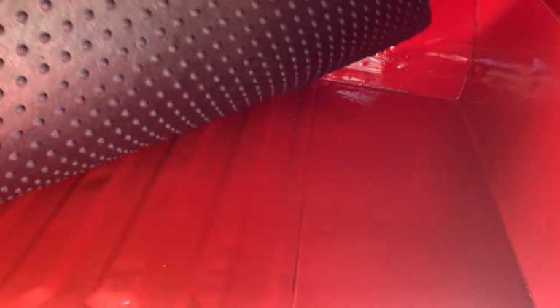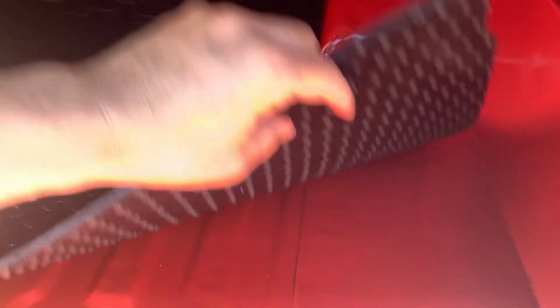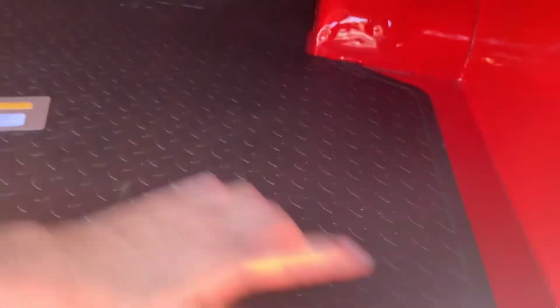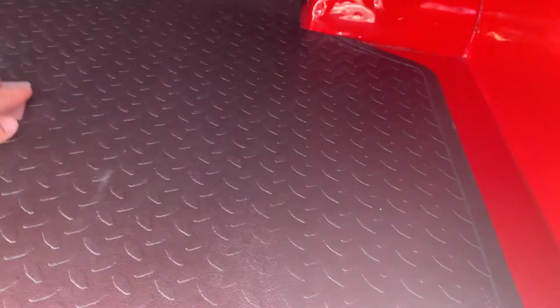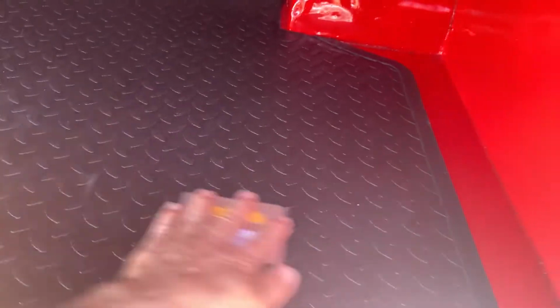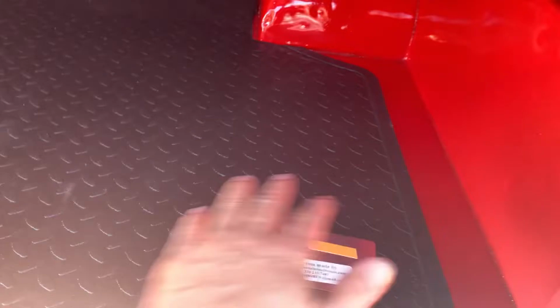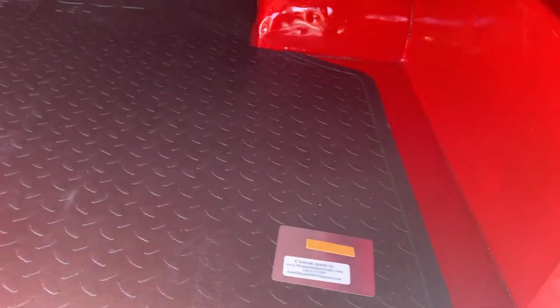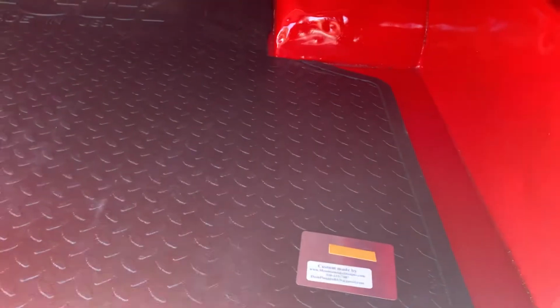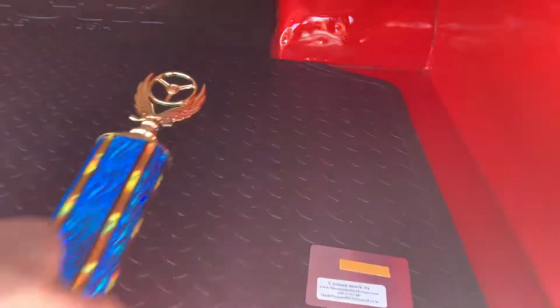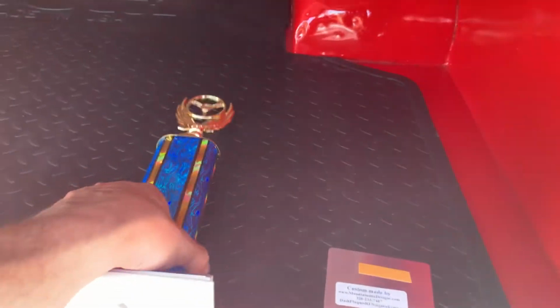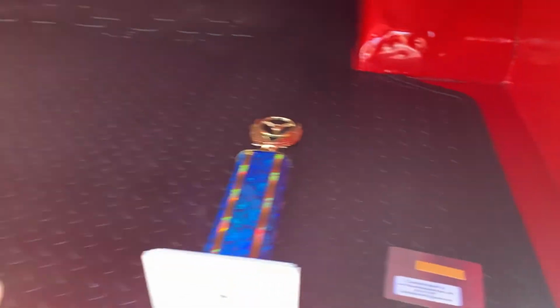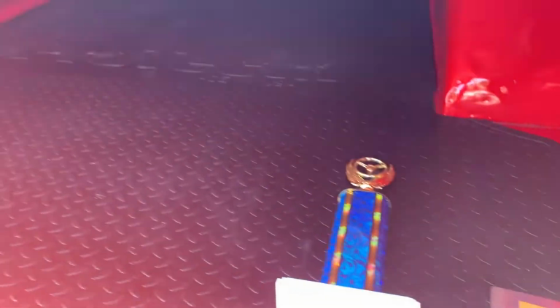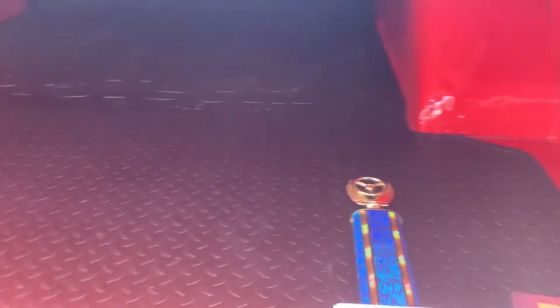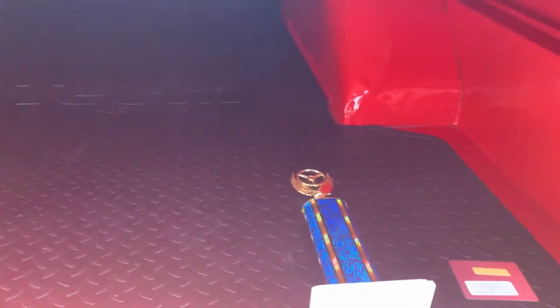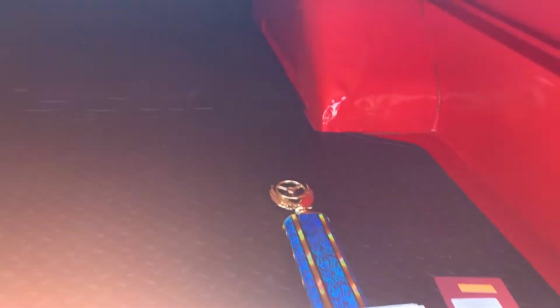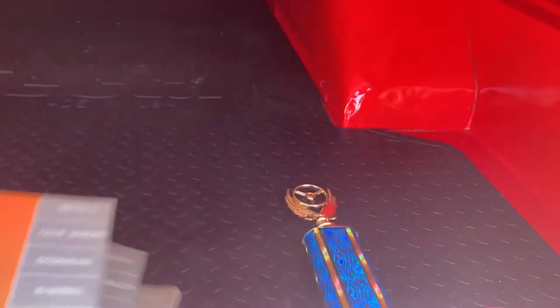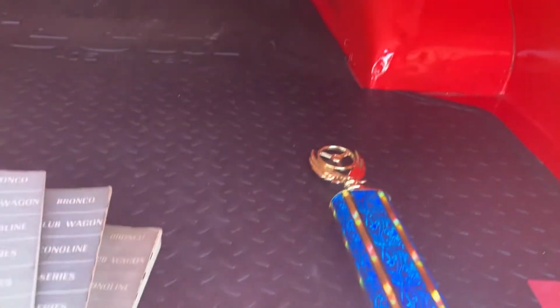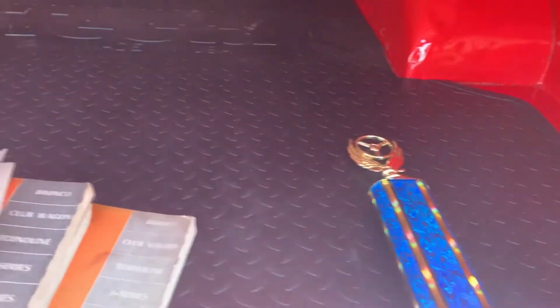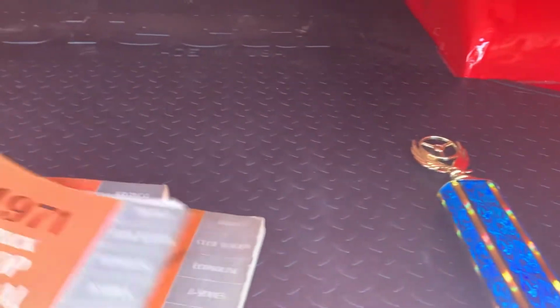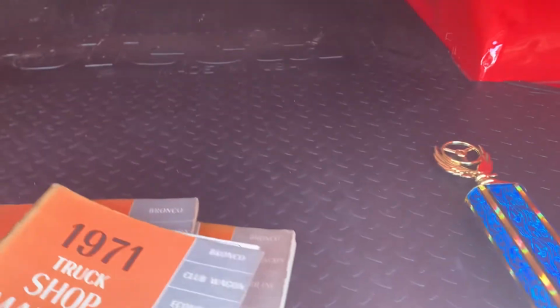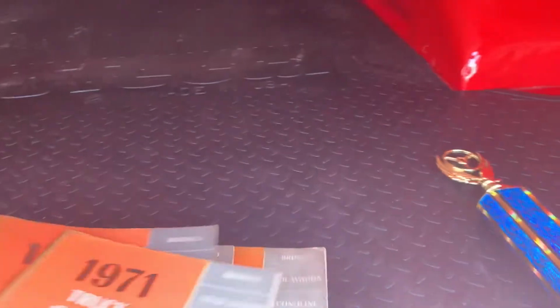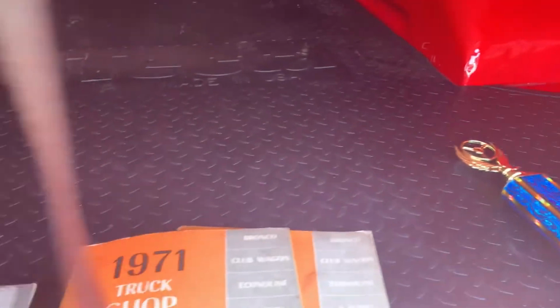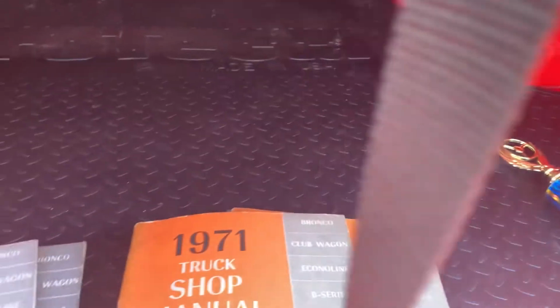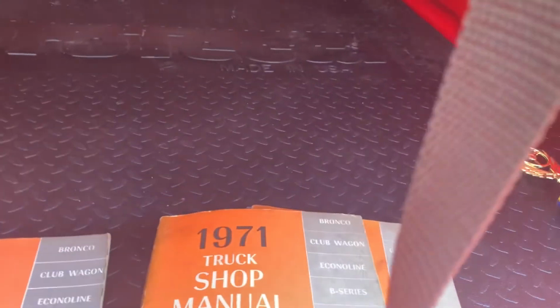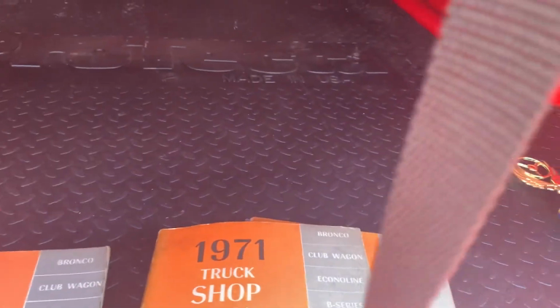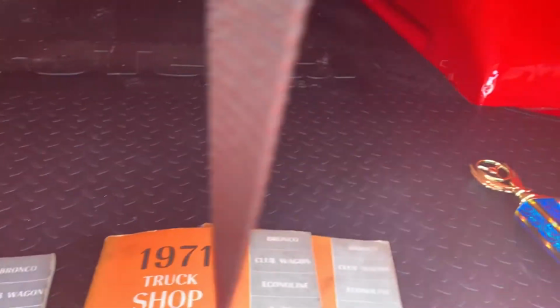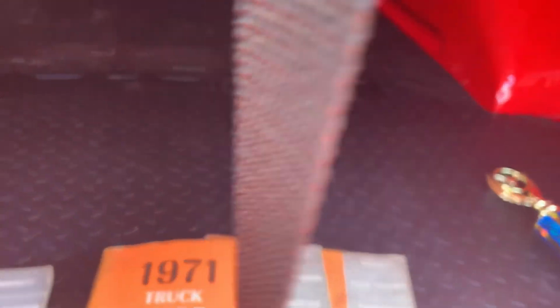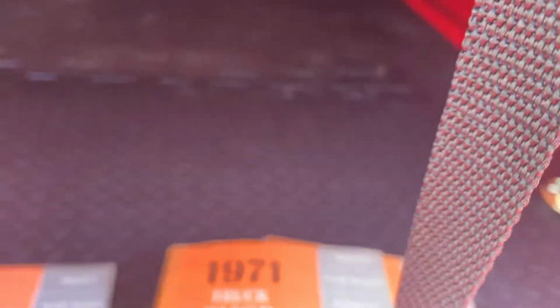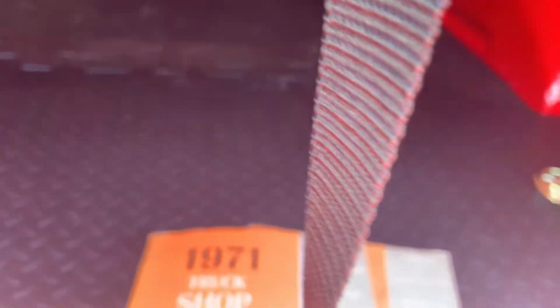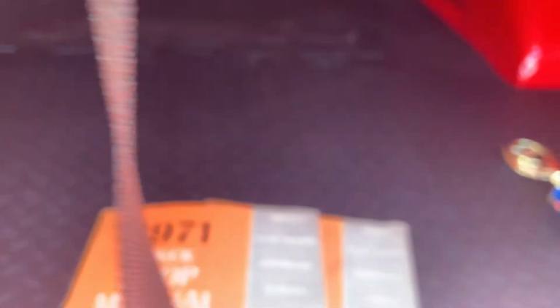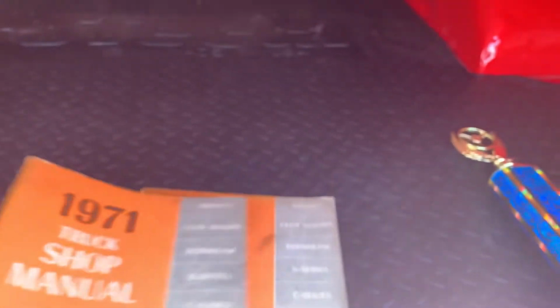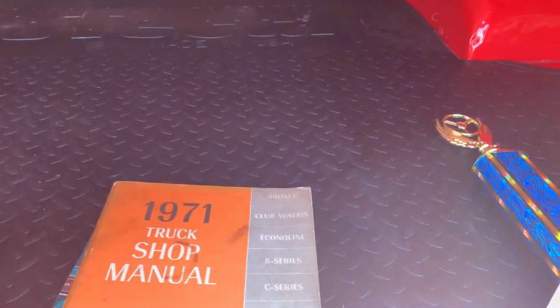Again, this truck retains all its original panels, and from the looks of it, there were not even any patches done on this truck.